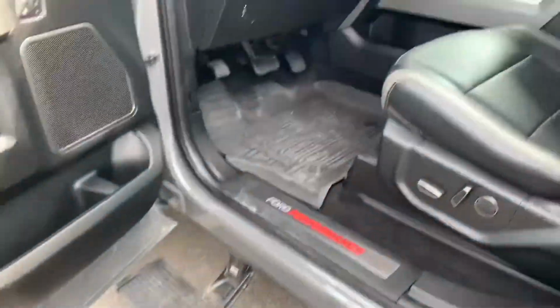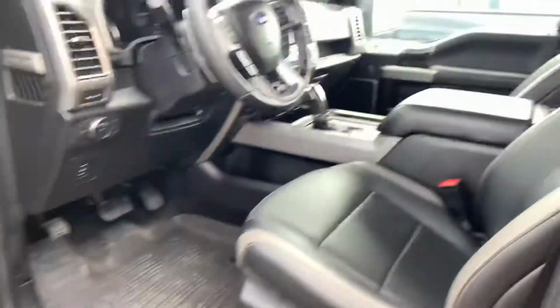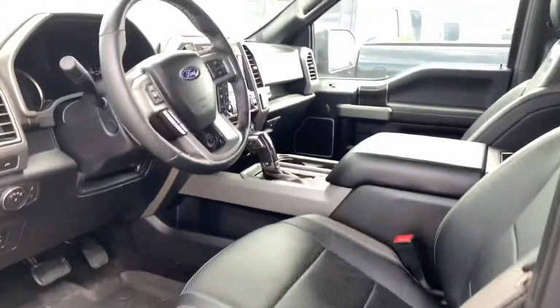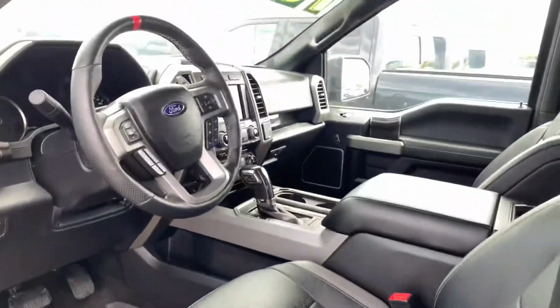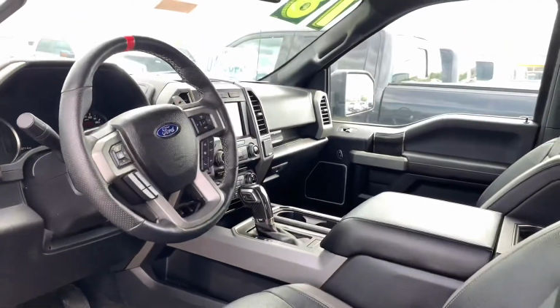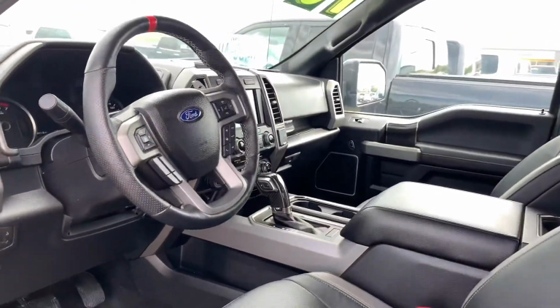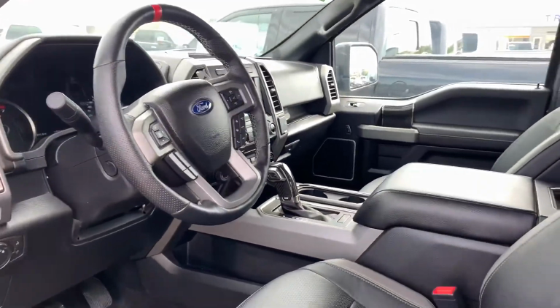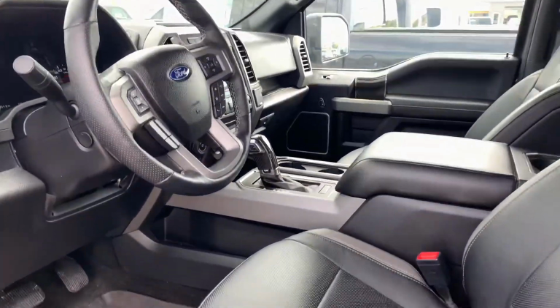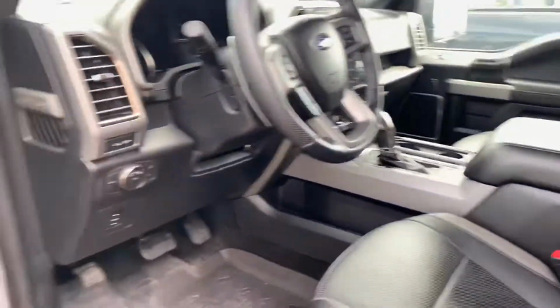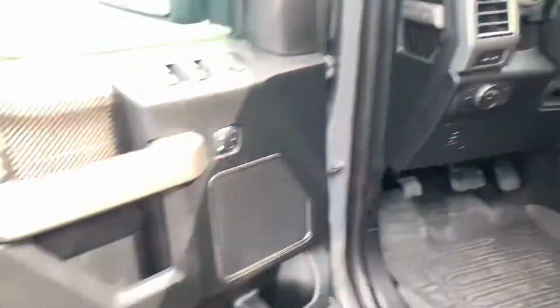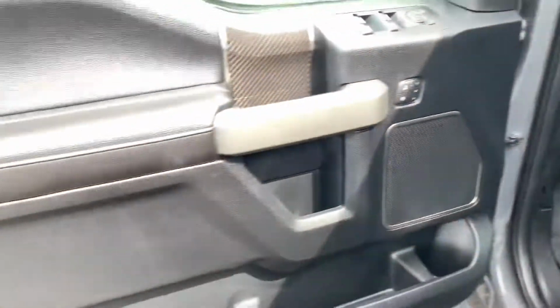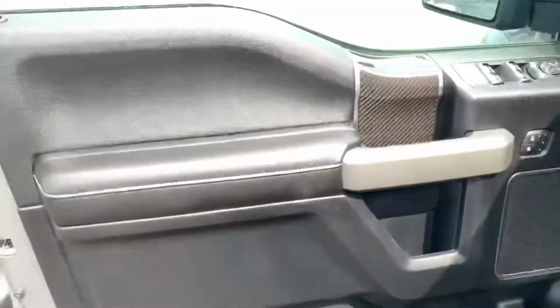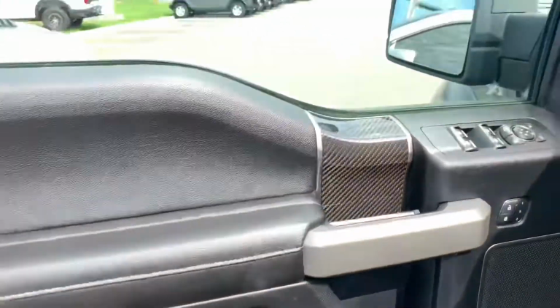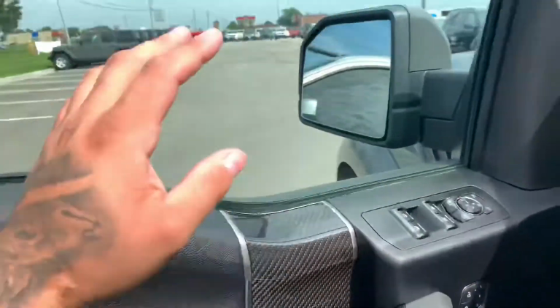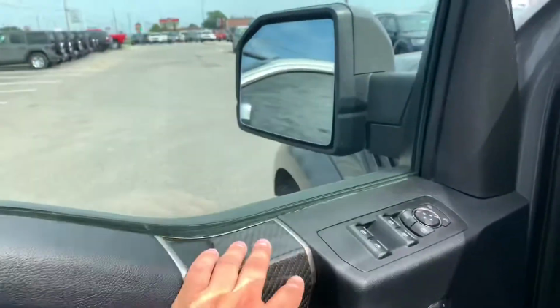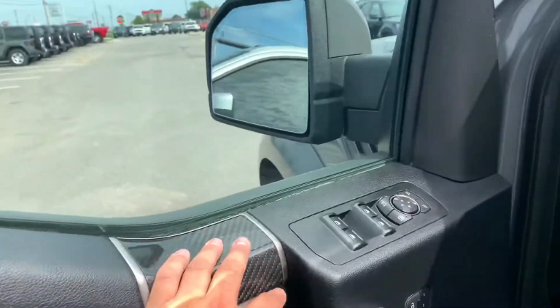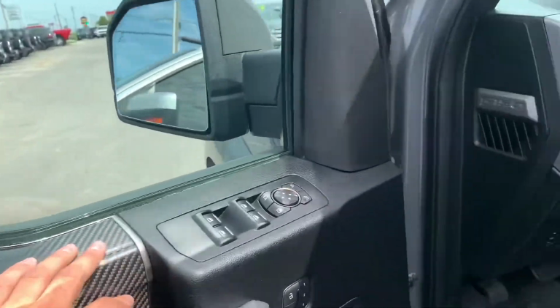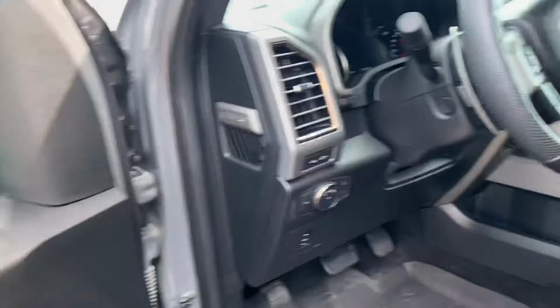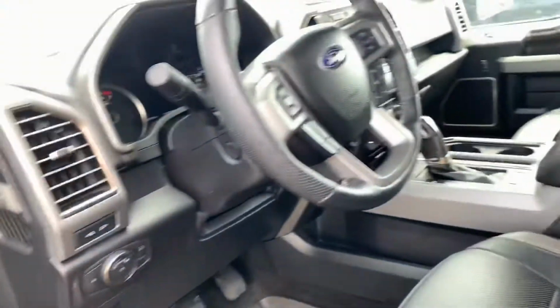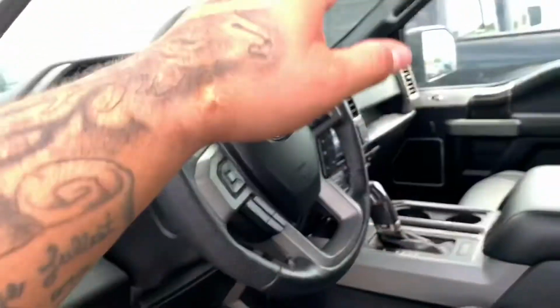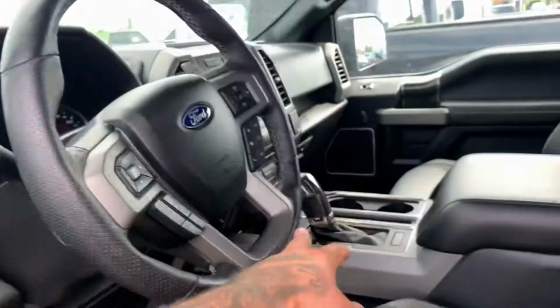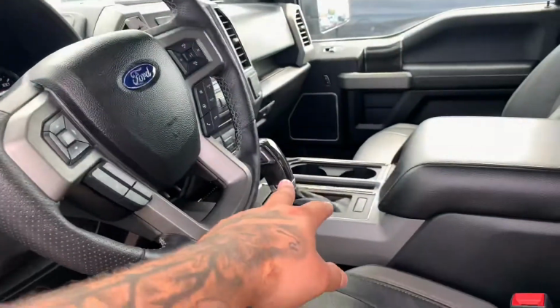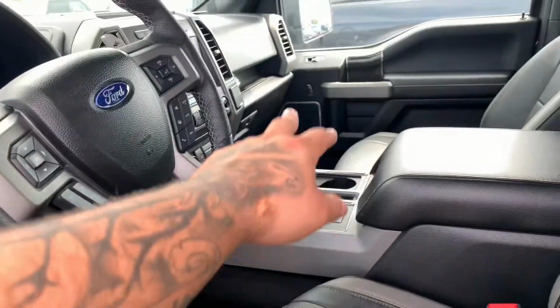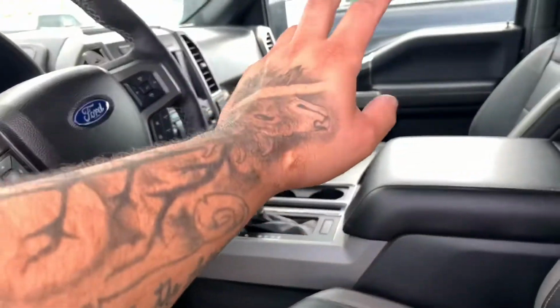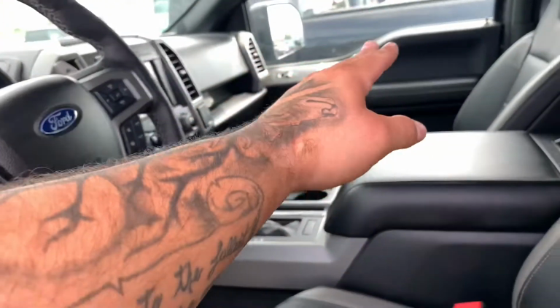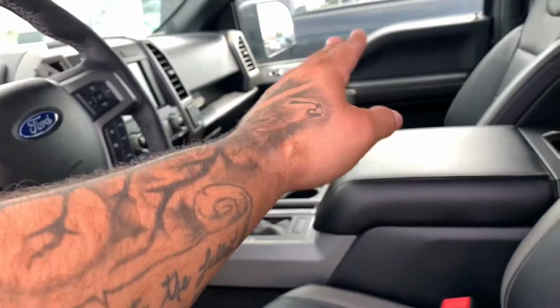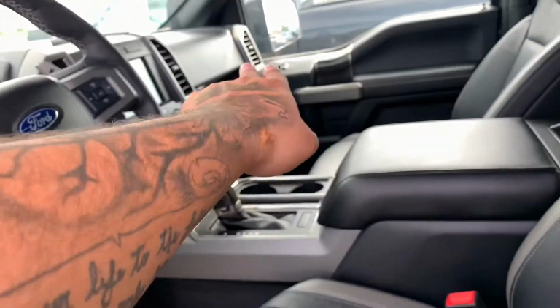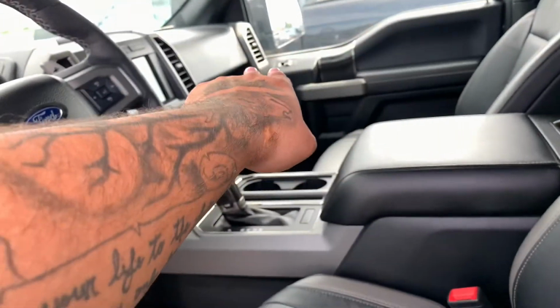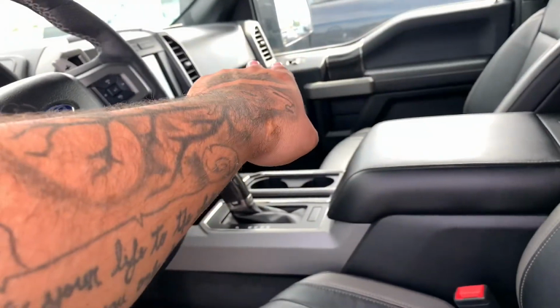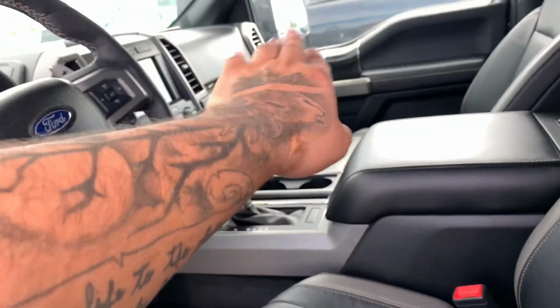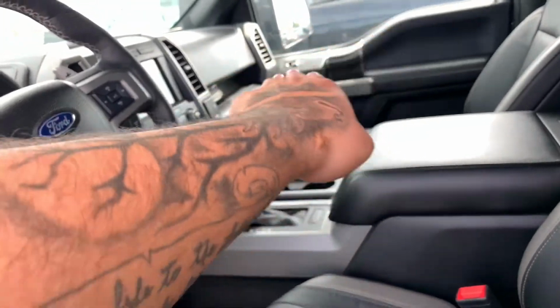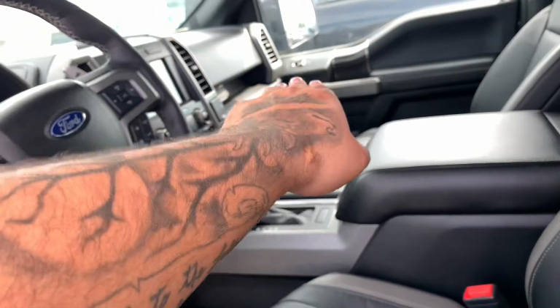The interior on the 2018 got a whole lot better. You have carbon fiber on the sides, carbon fiber on your shifter, carbon fiber on the other door, and carbon fiber in the dash.